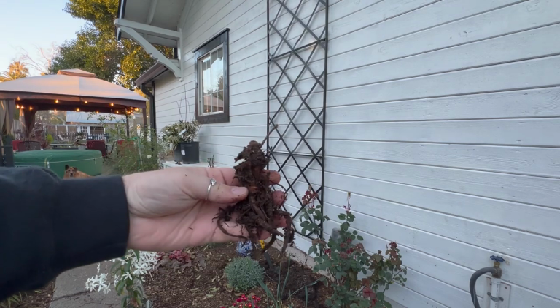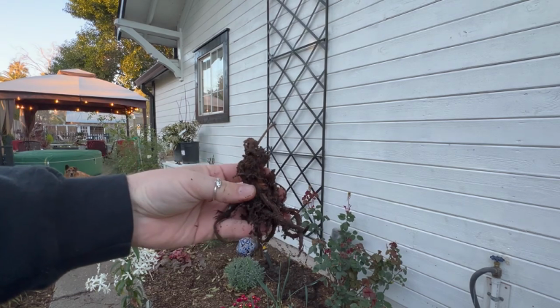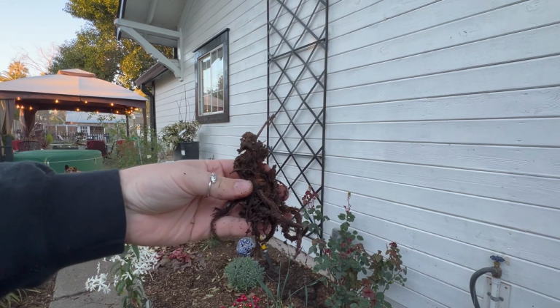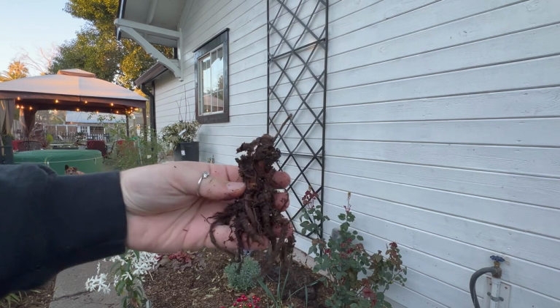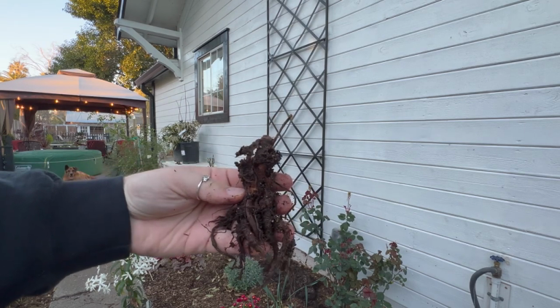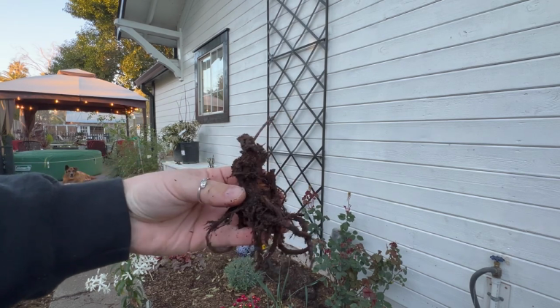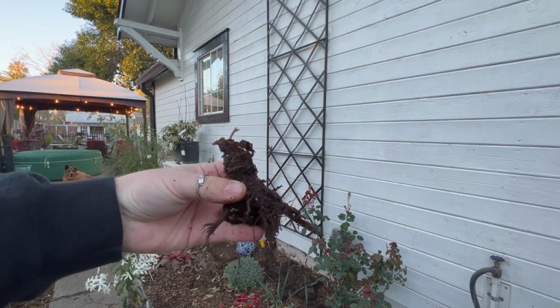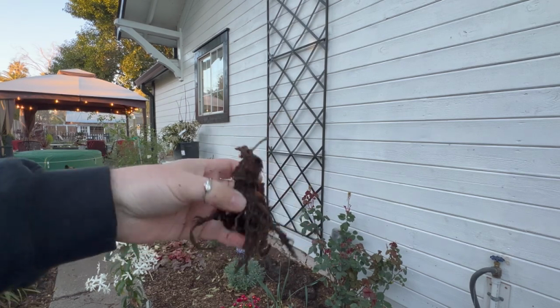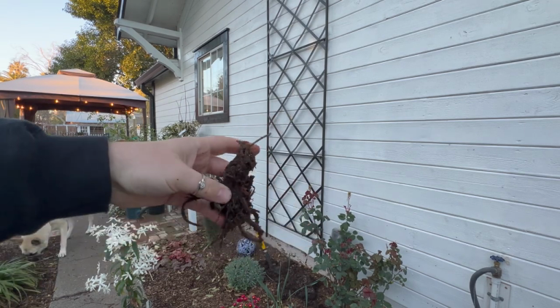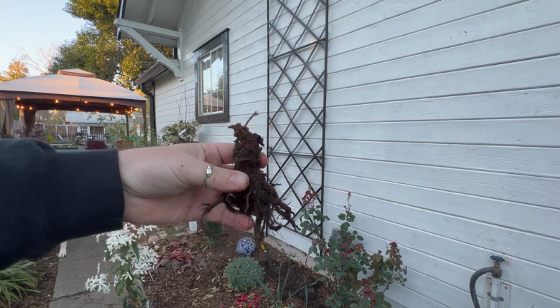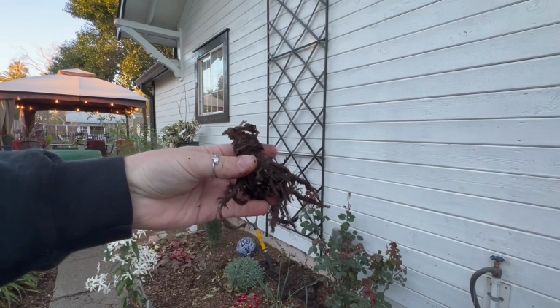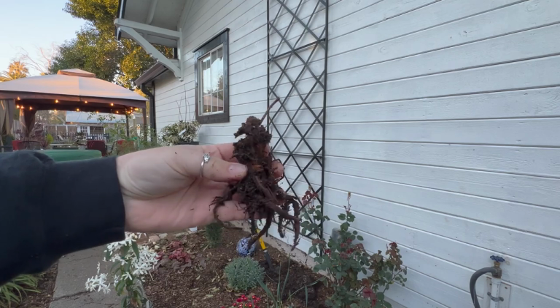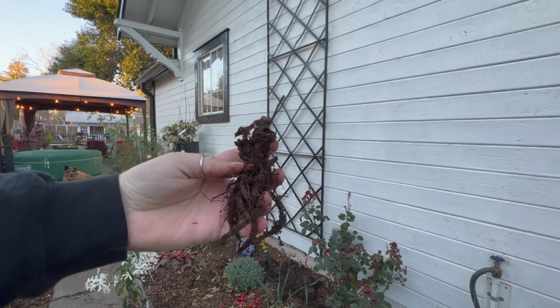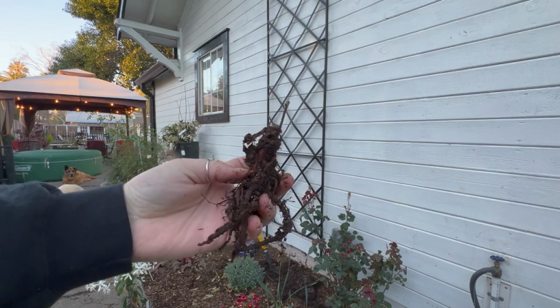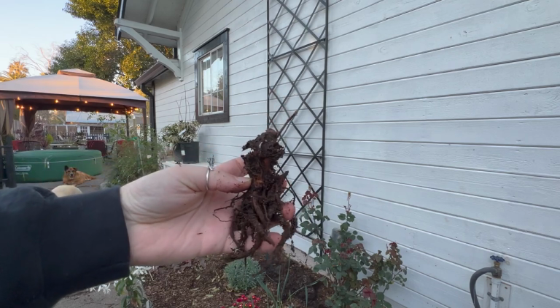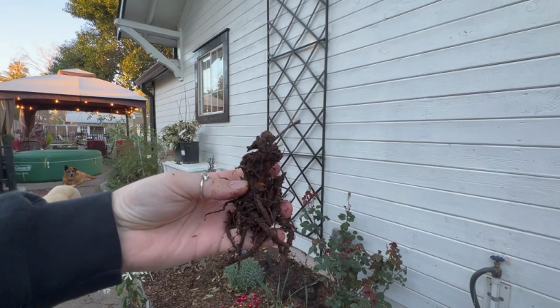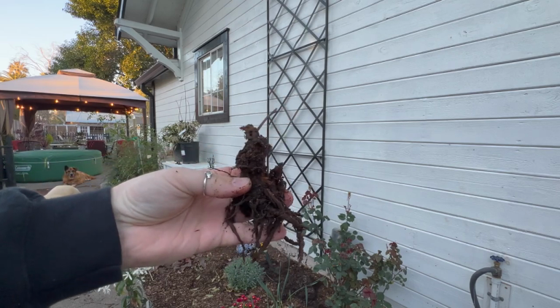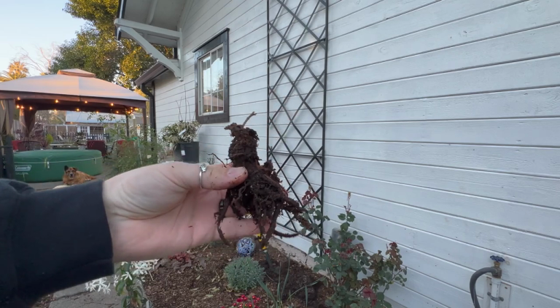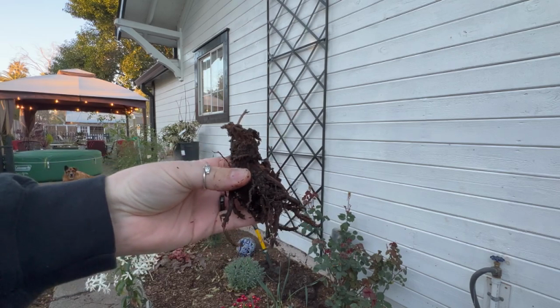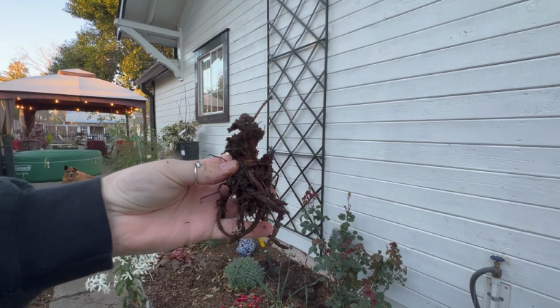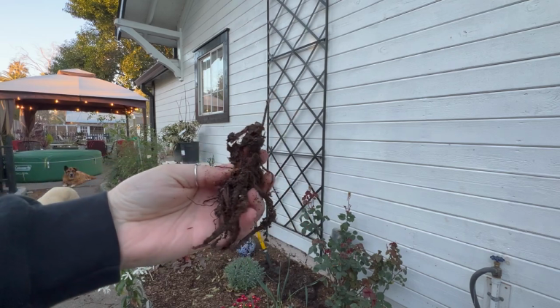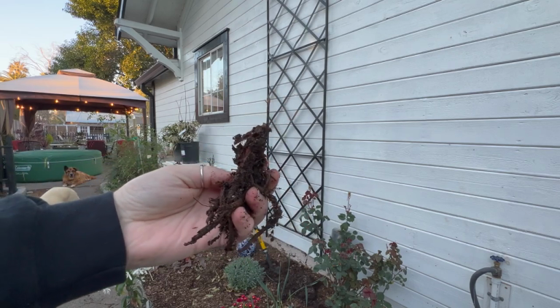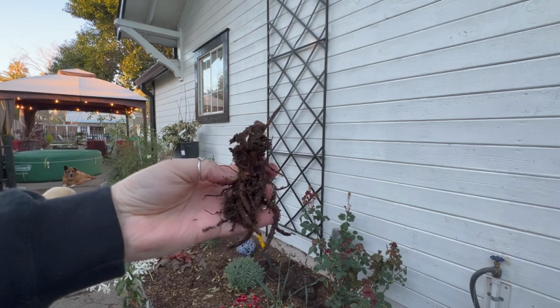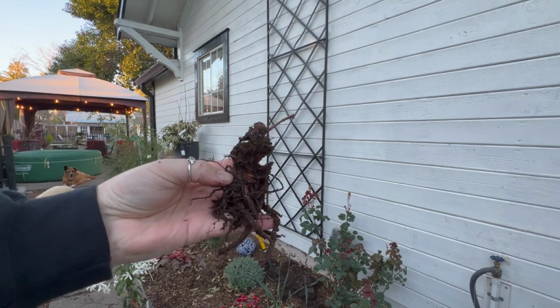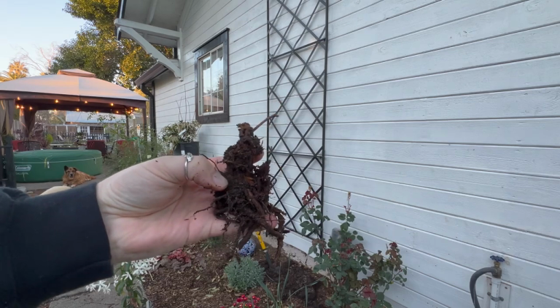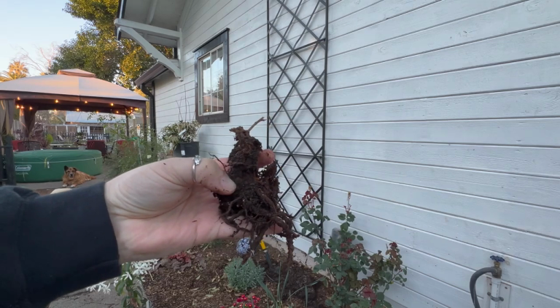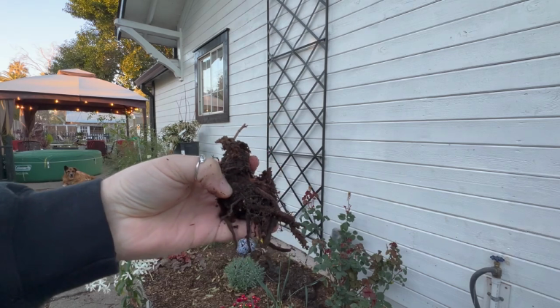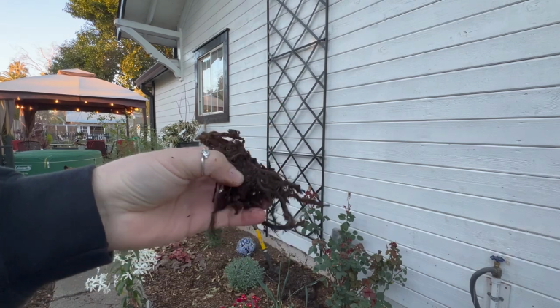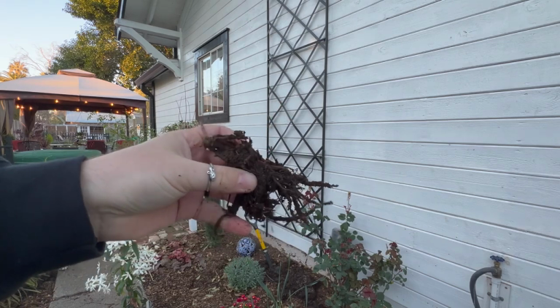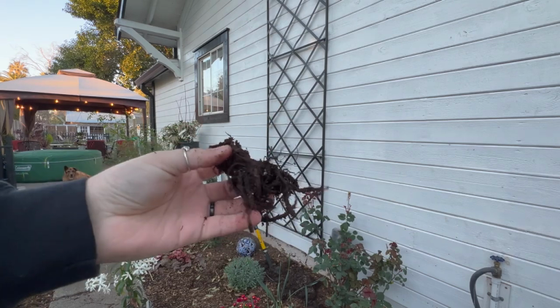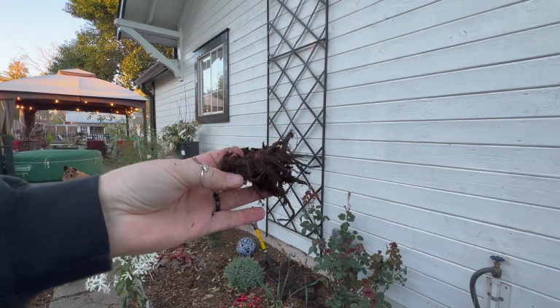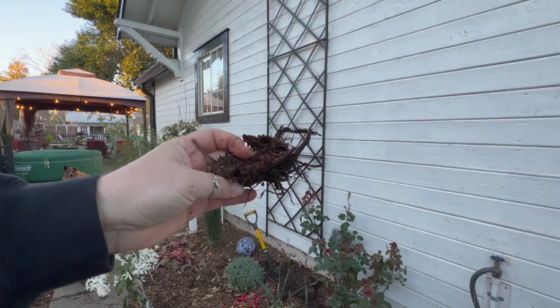Last year I had hops here — they got really tall and beautiful but got infested with spider mites so I had to pull them out. These are the roots that are left. I thought there was life in them but there isn't, so they're going in the trash.